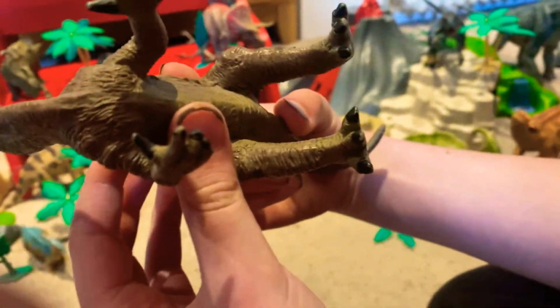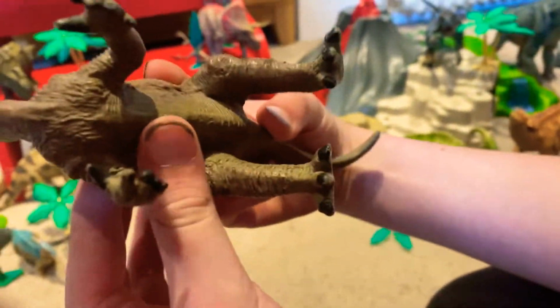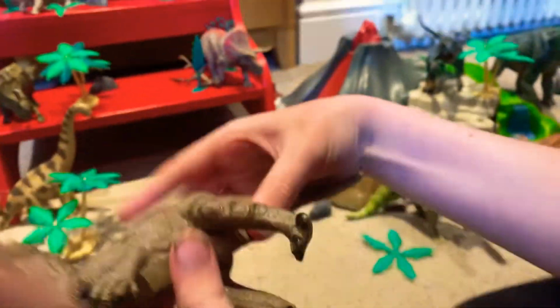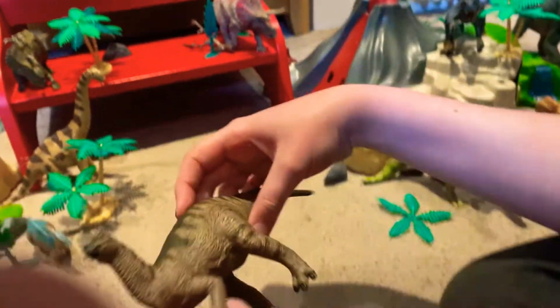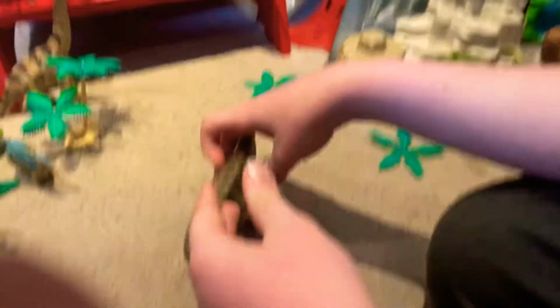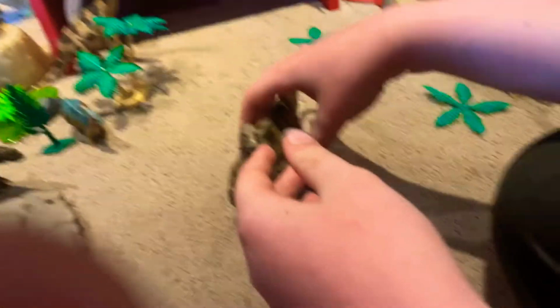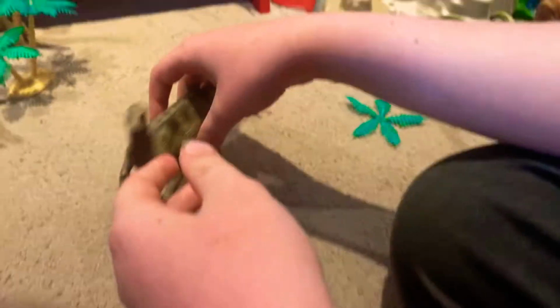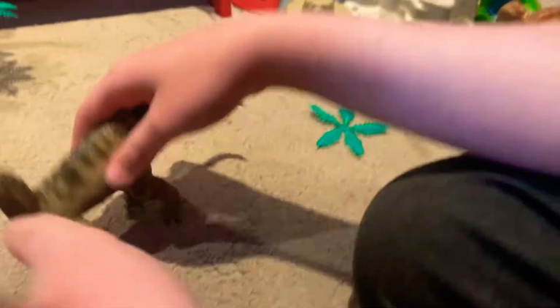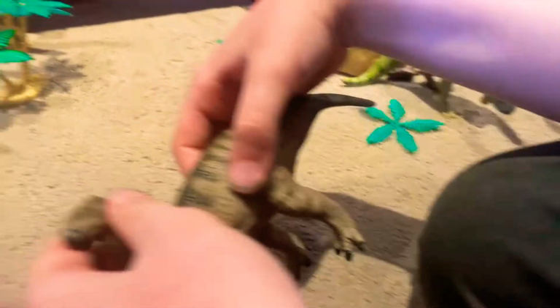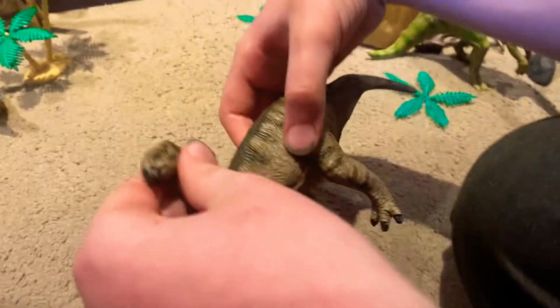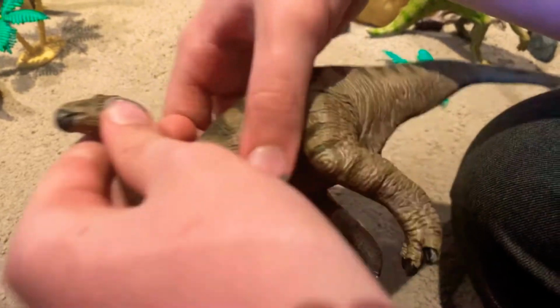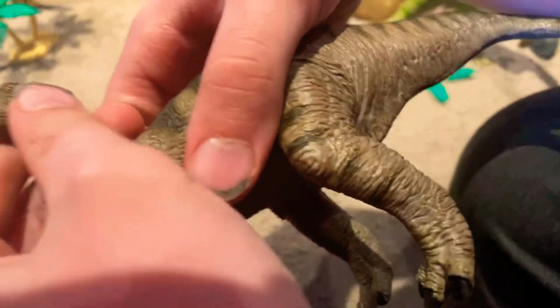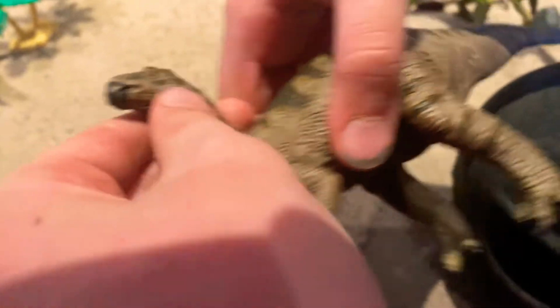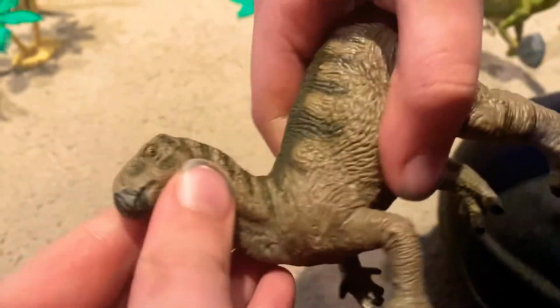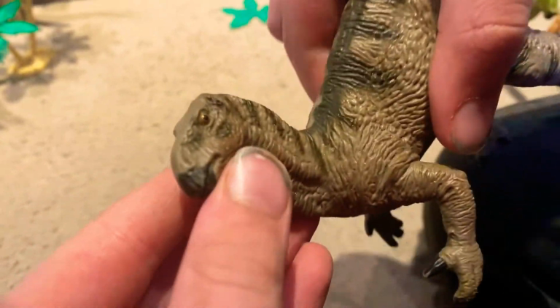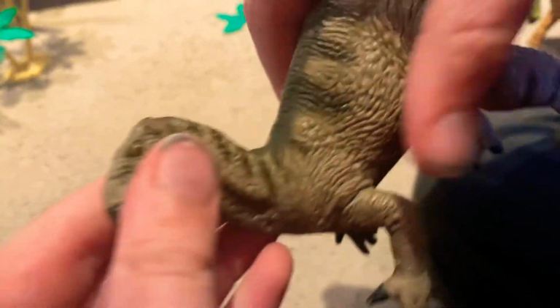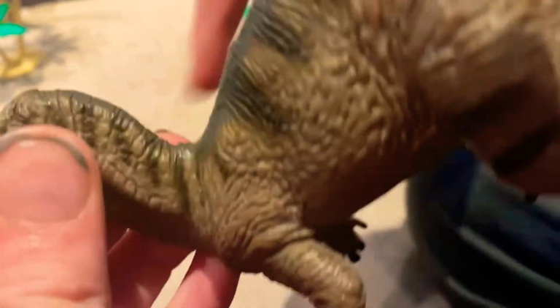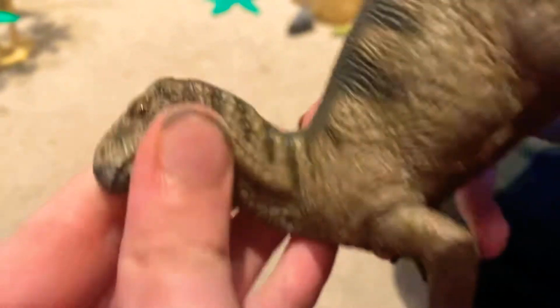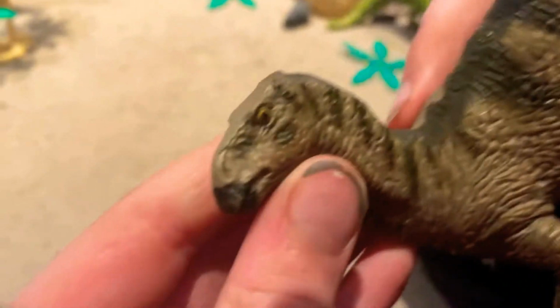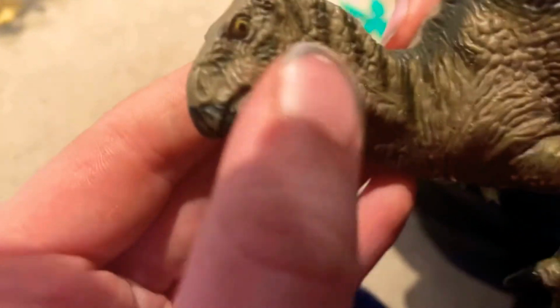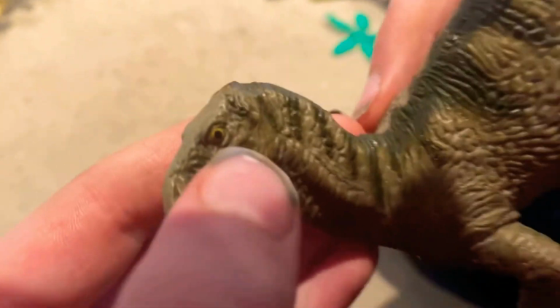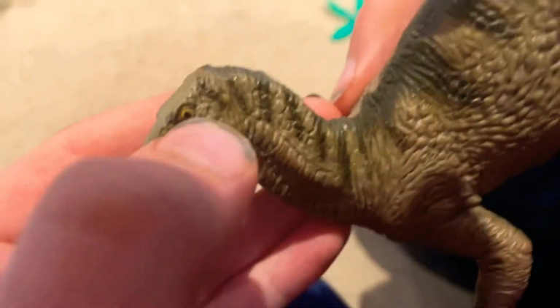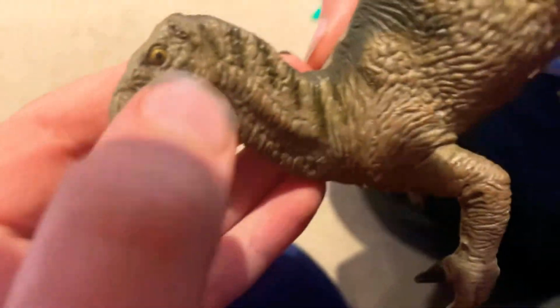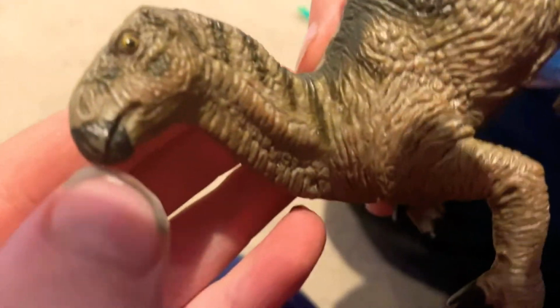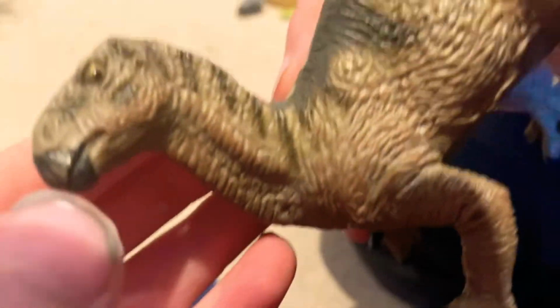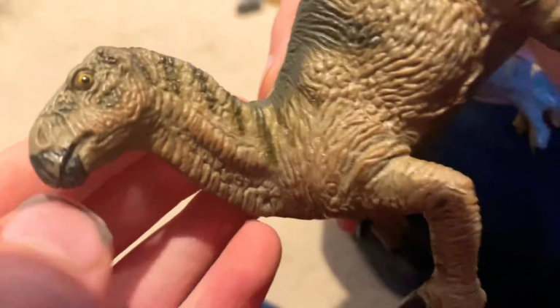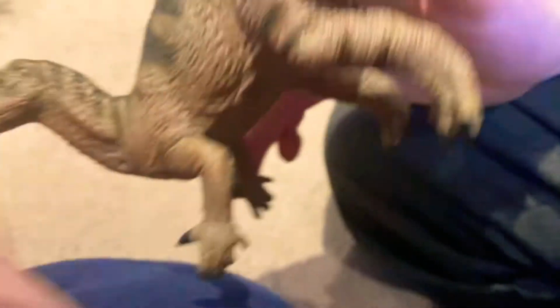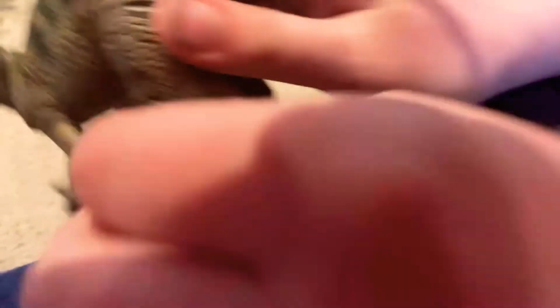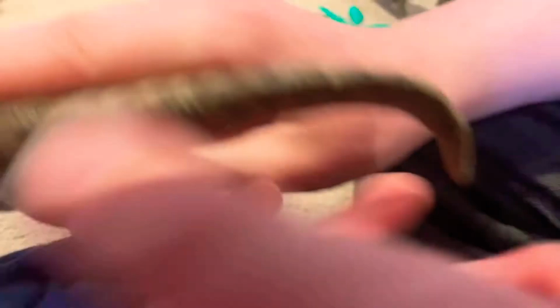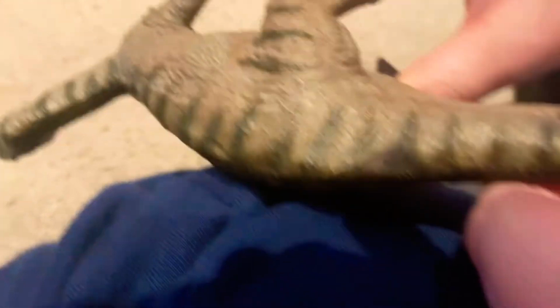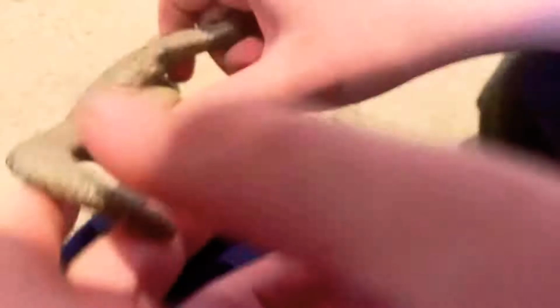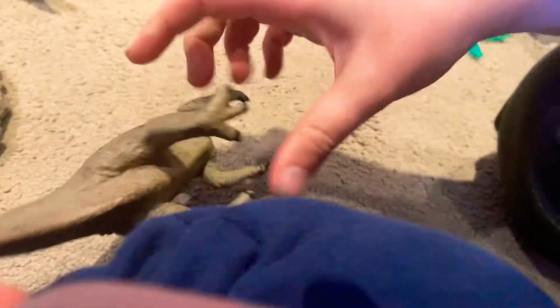Yeah, this is an Iguanodon — it's quite good. Nice paint job on the eye, nice paint job on the beak. I like the color pattern they've got on it.